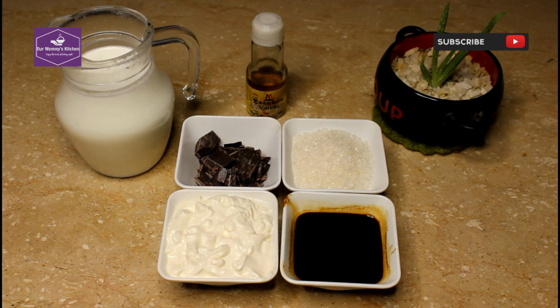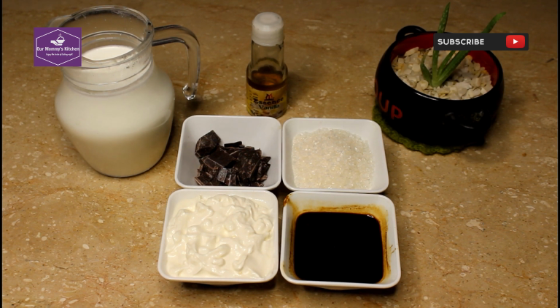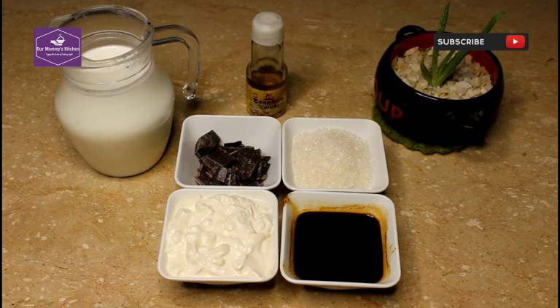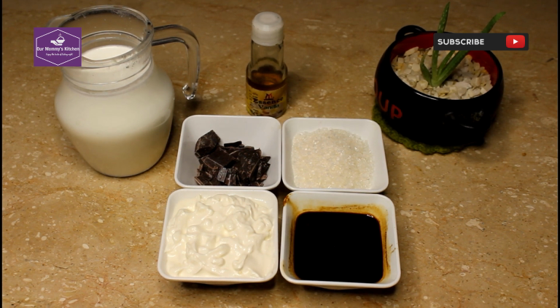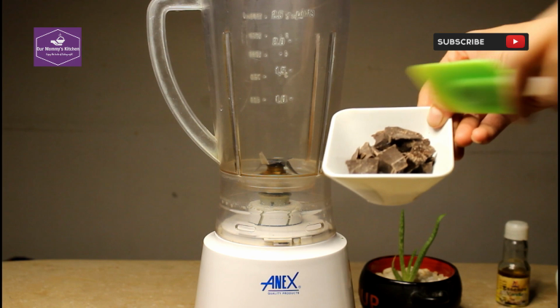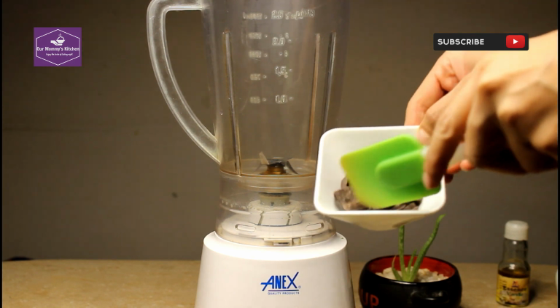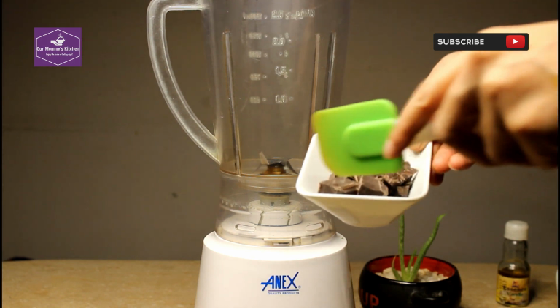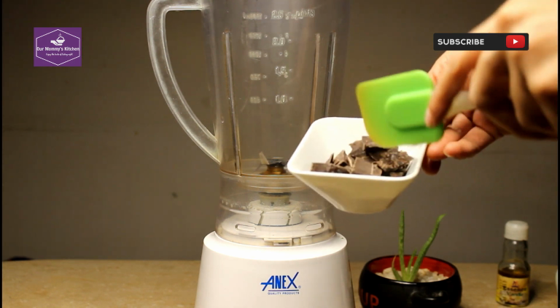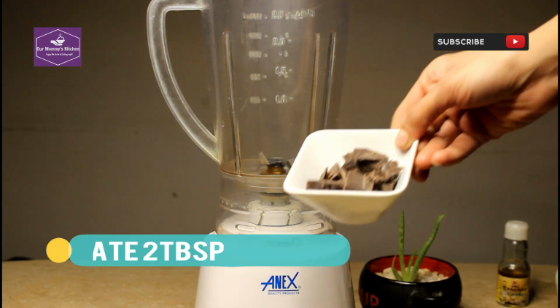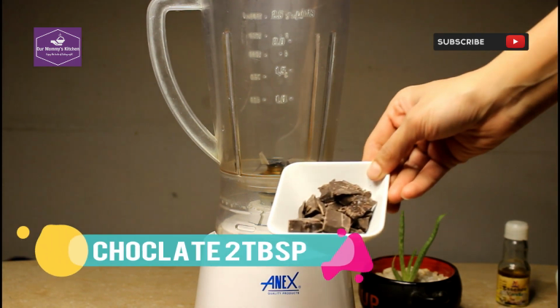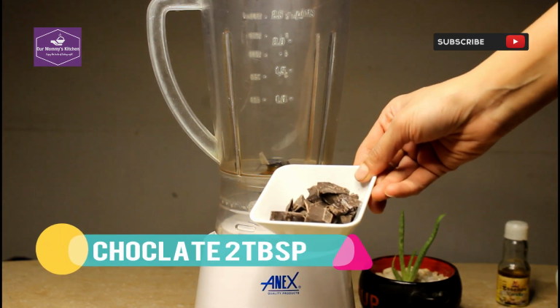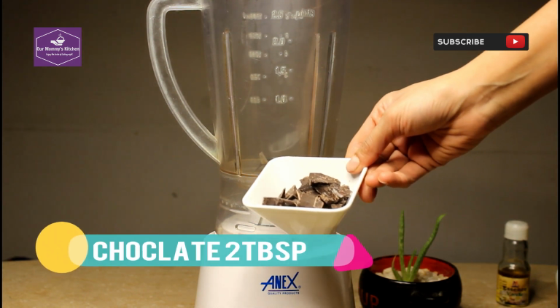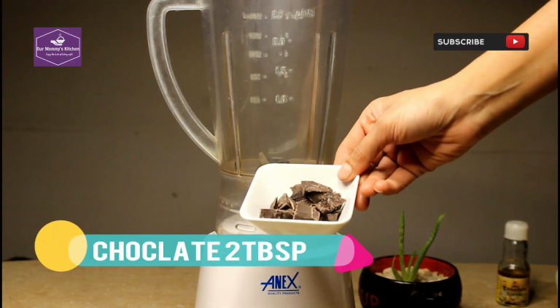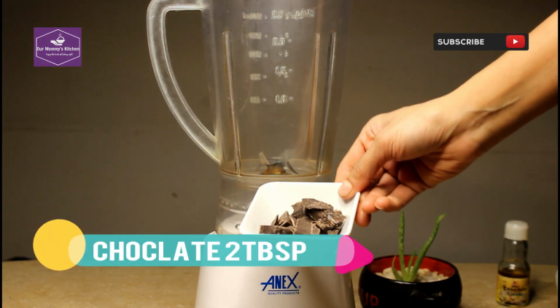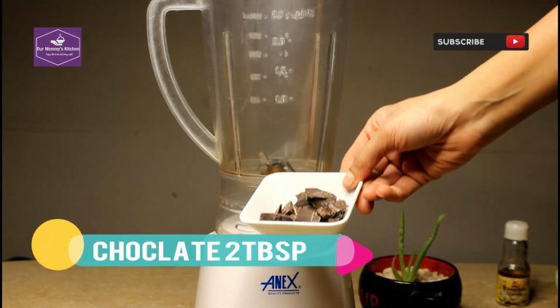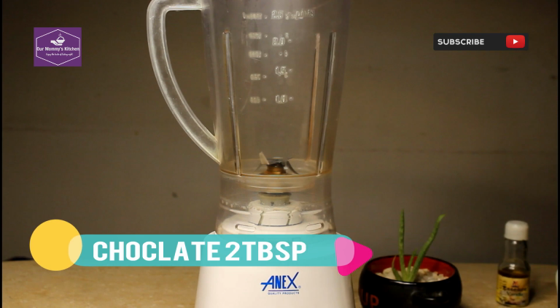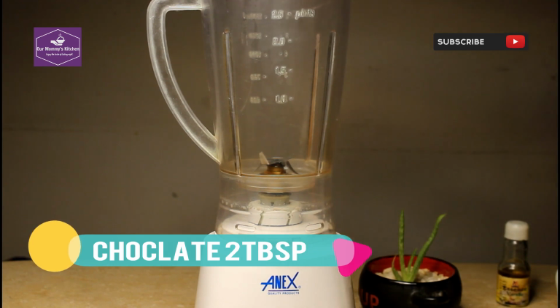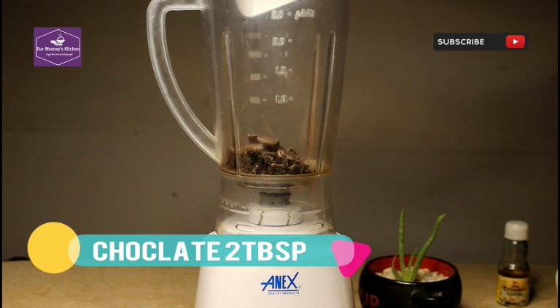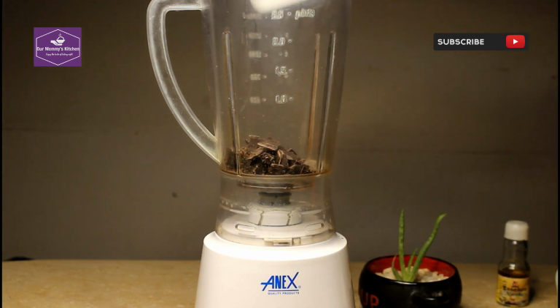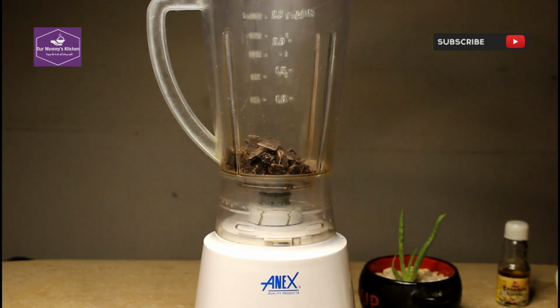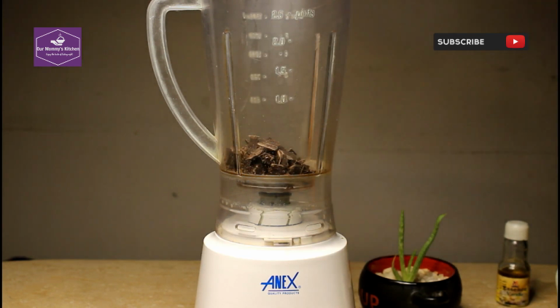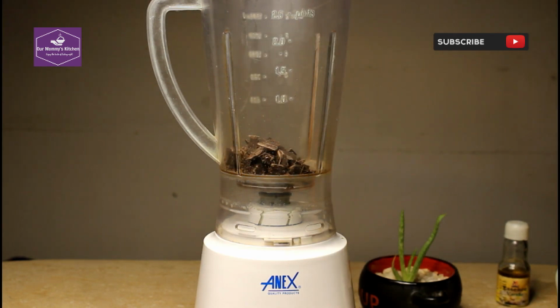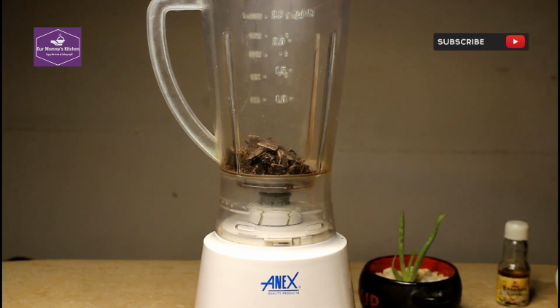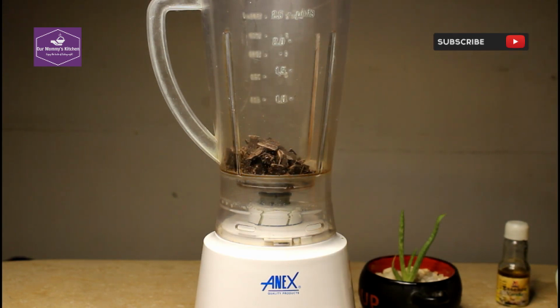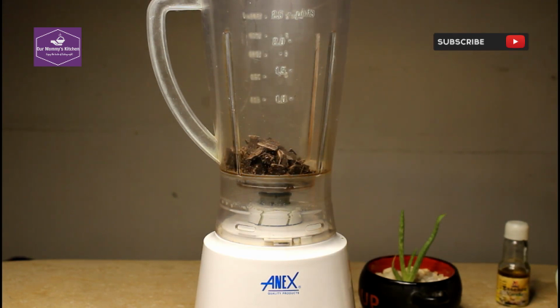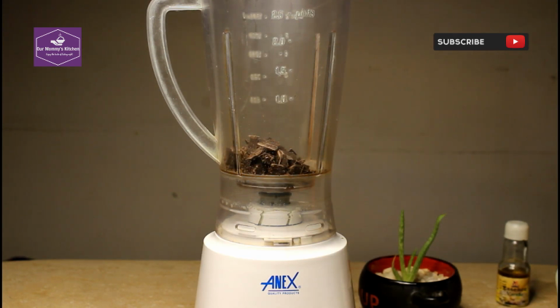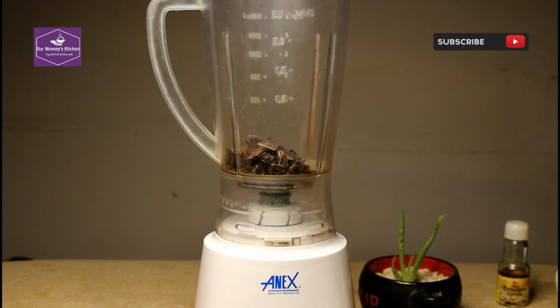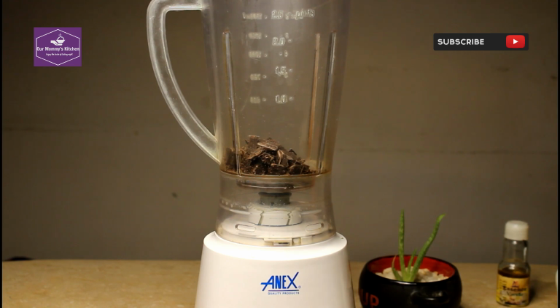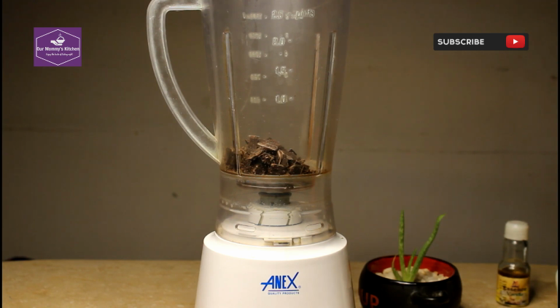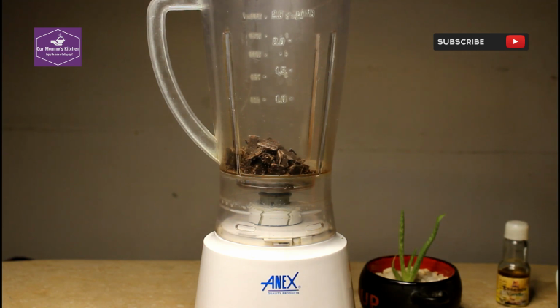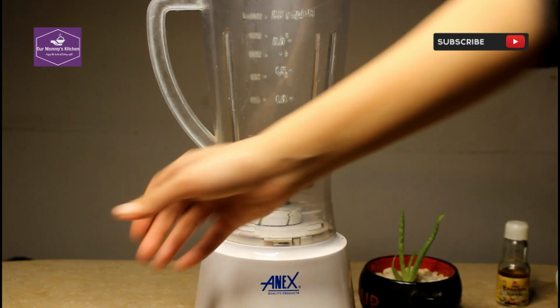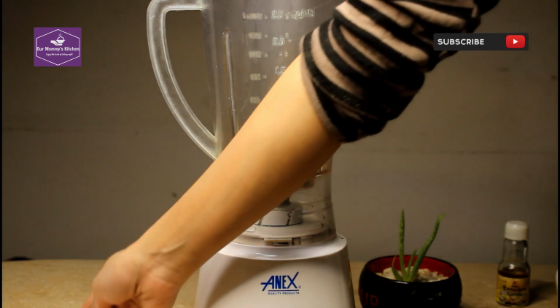Let's make coffee. There are big chunks of chocolate — you can chop them up. I have 2 tablespoons of chocolate. This is milk chocolate; we use cooking chocolate, baking cooking chocolate.